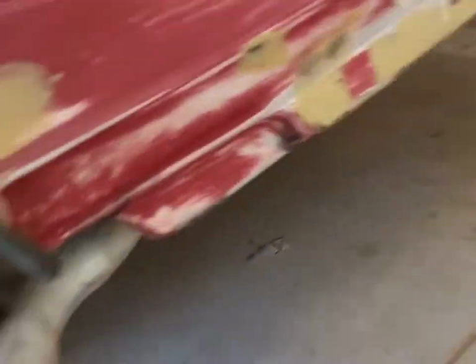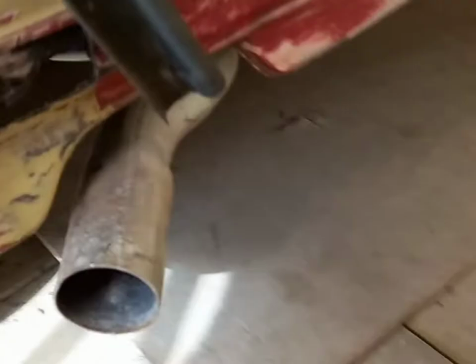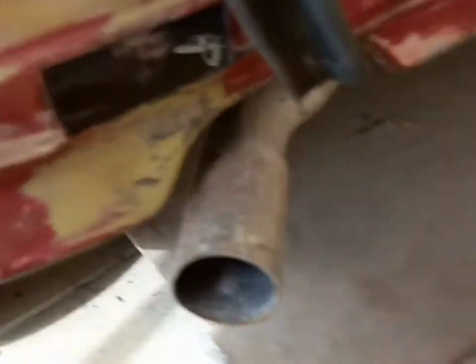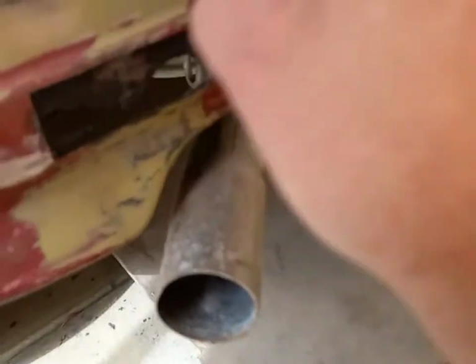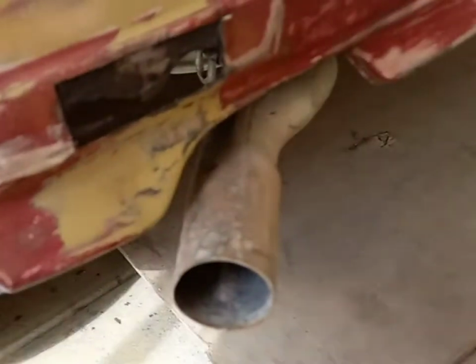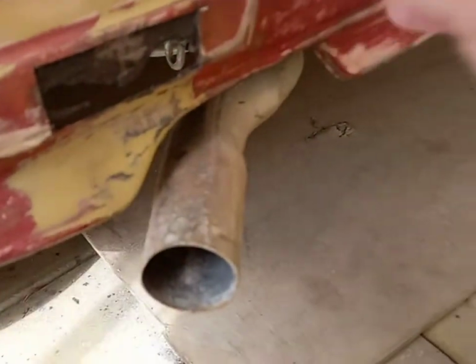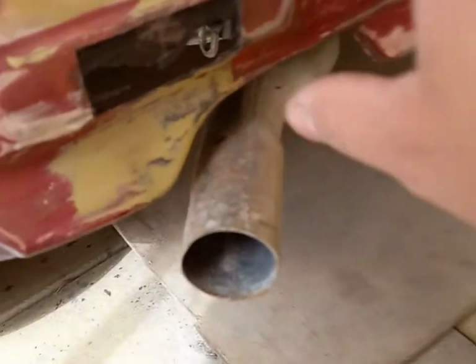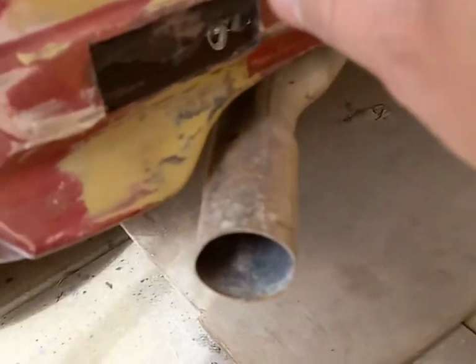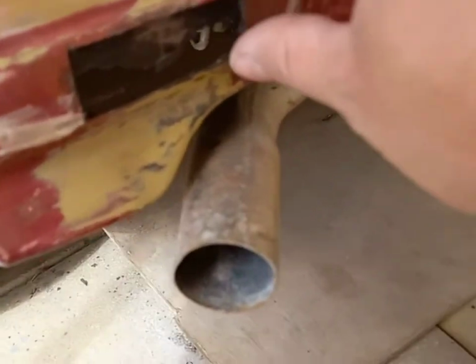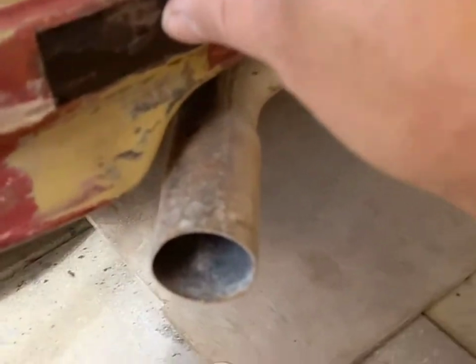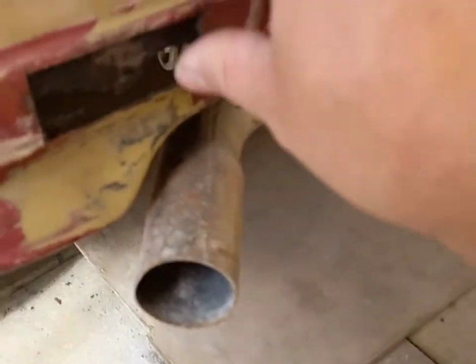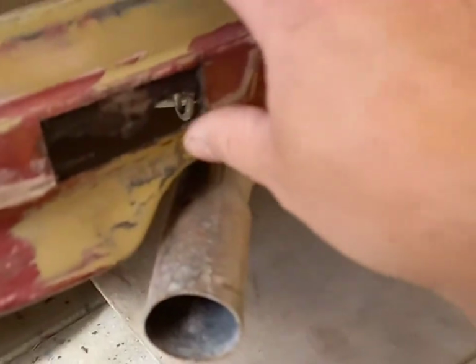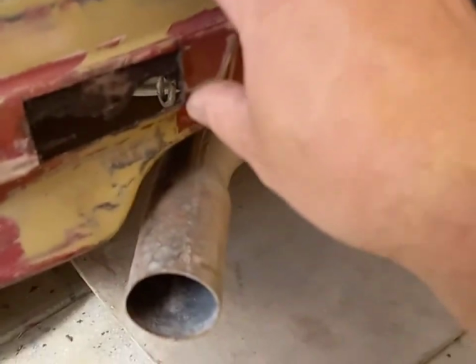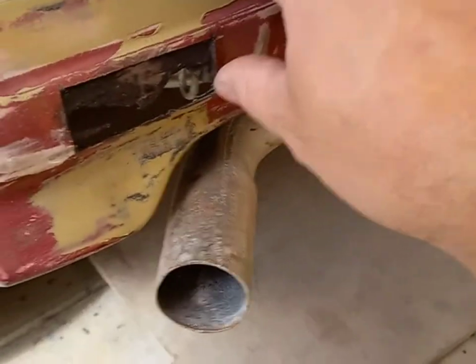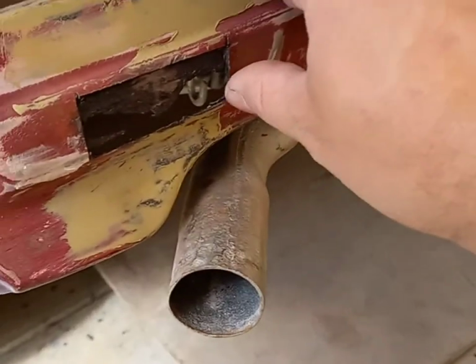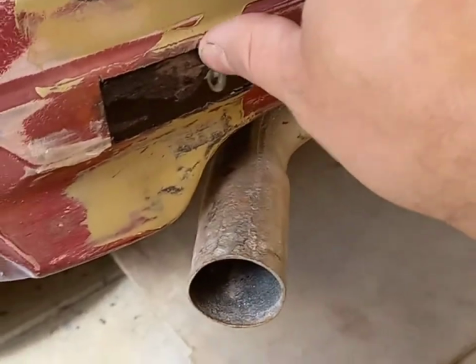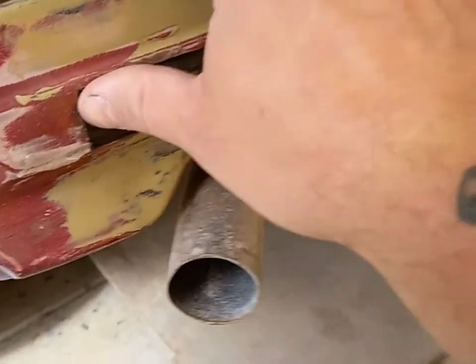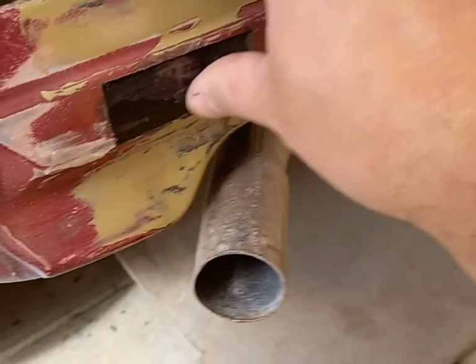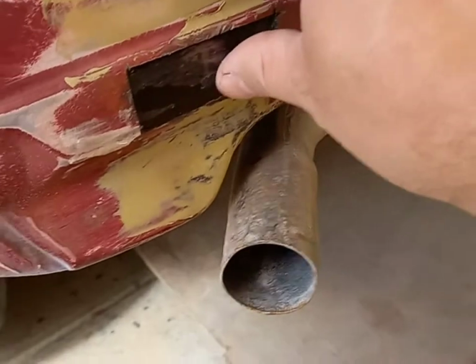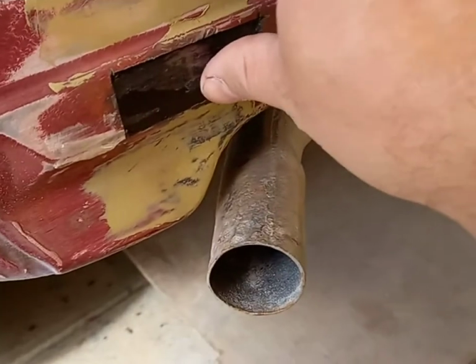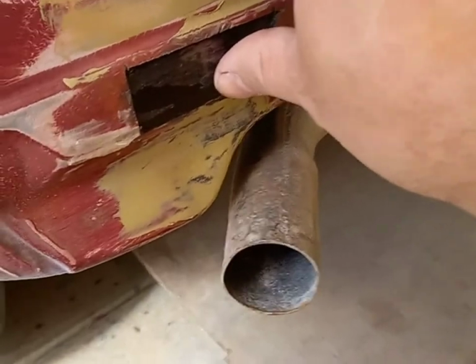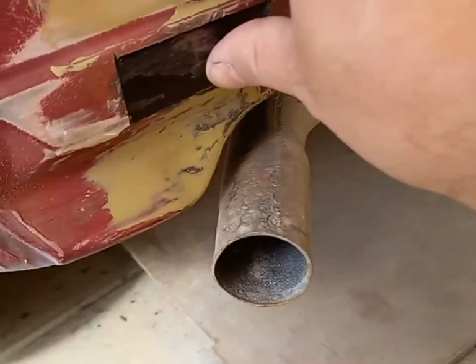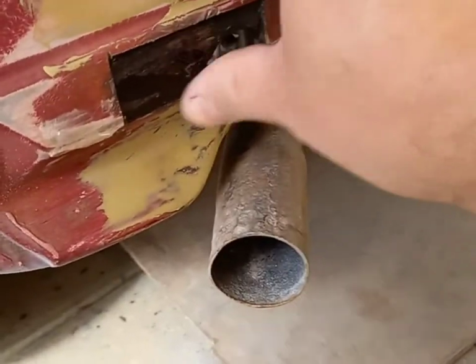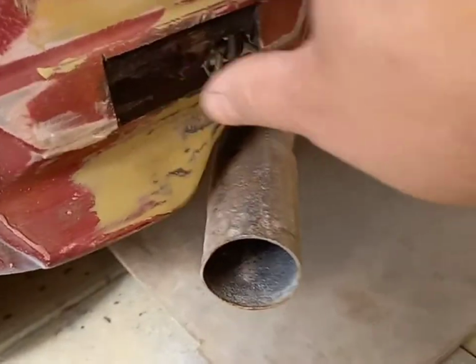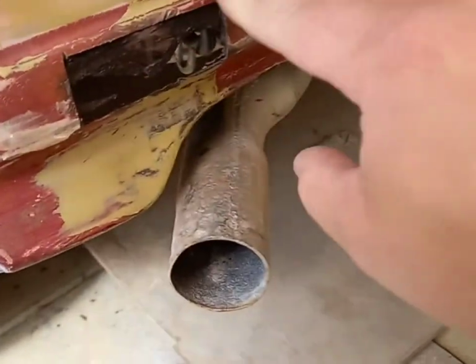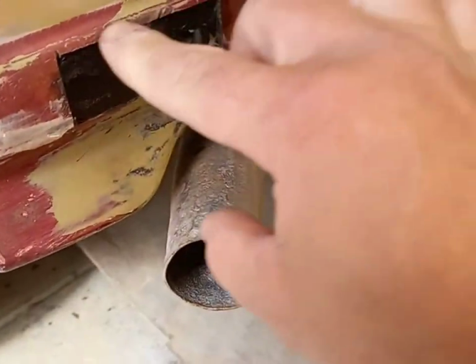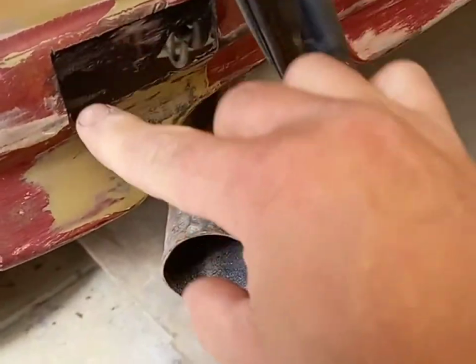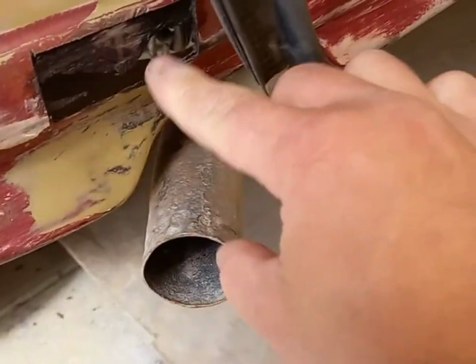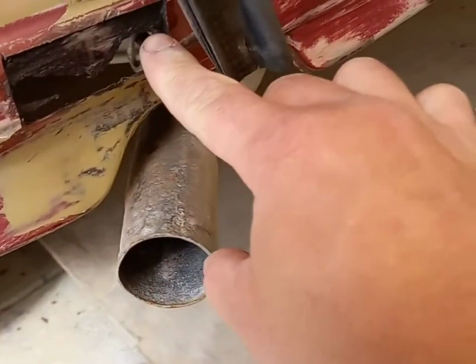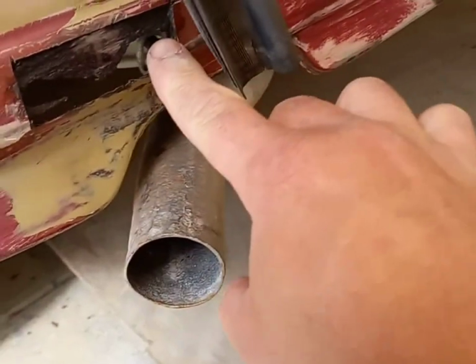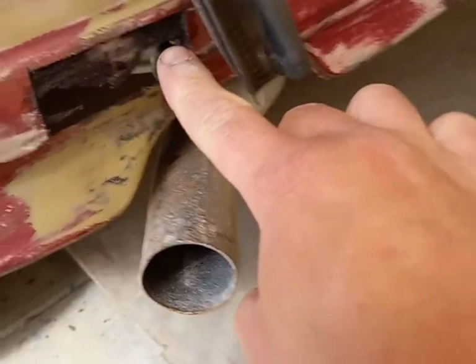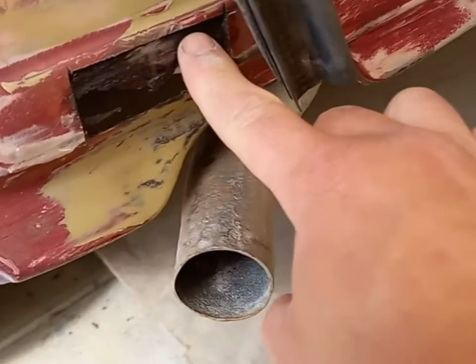The rear end of the car we're still working on. Unfortunately there was a hole there — I've cut that out, treated it, and I'll be welding a small square panel in today.